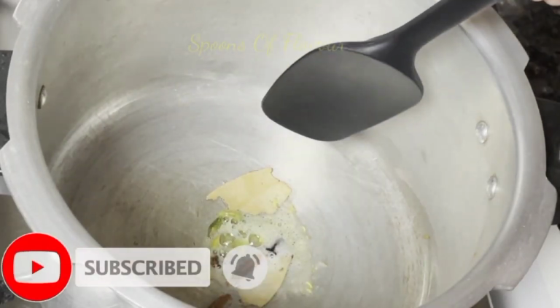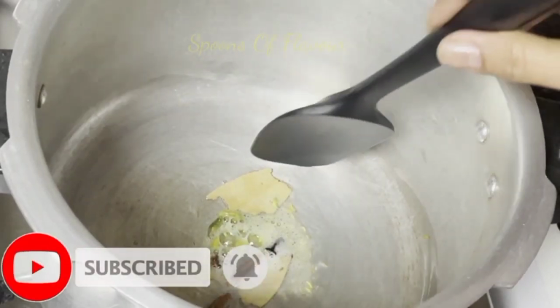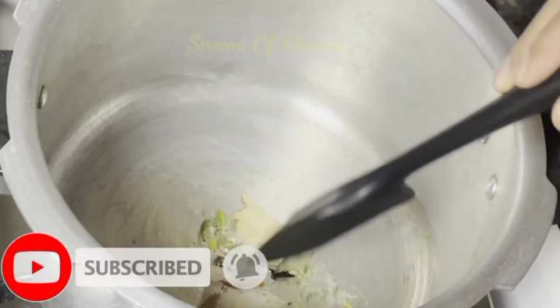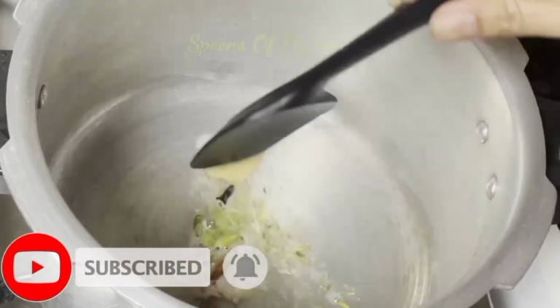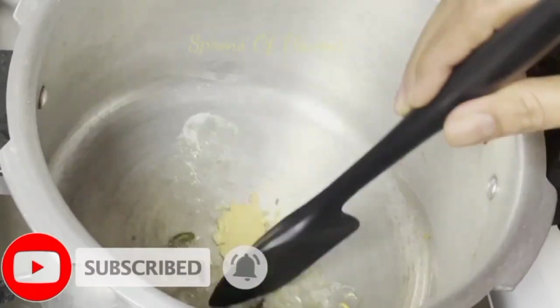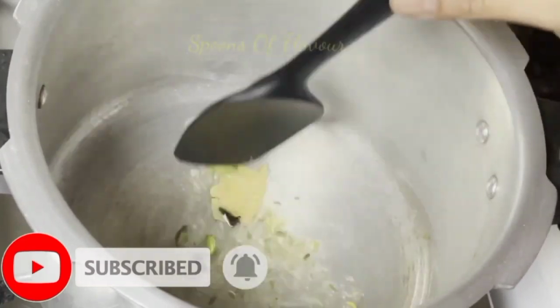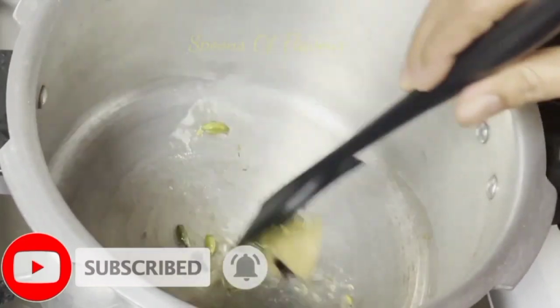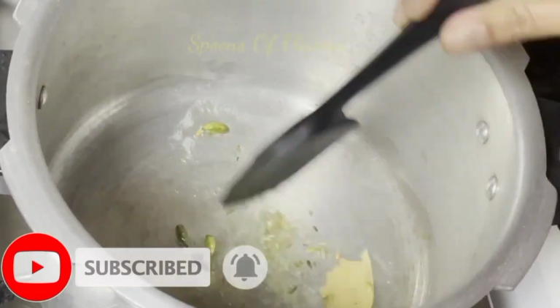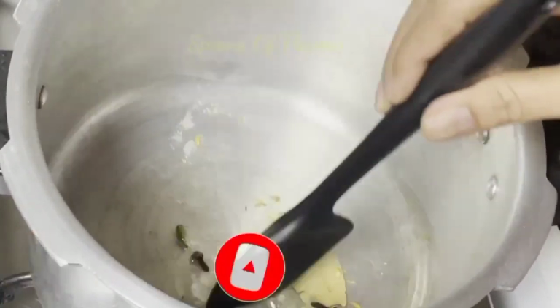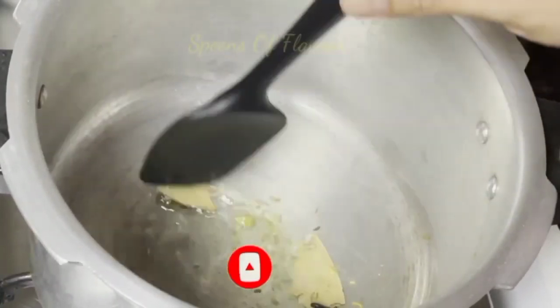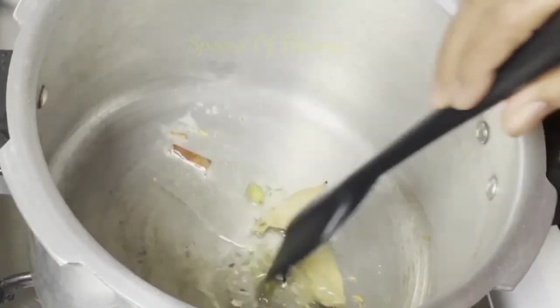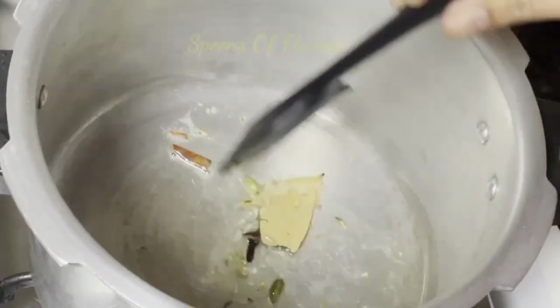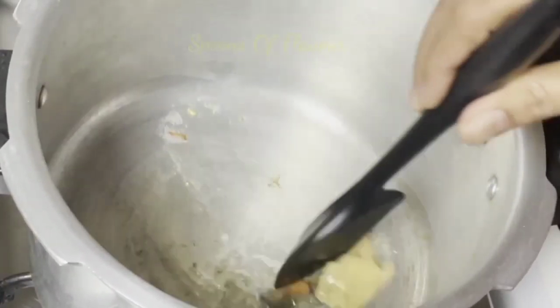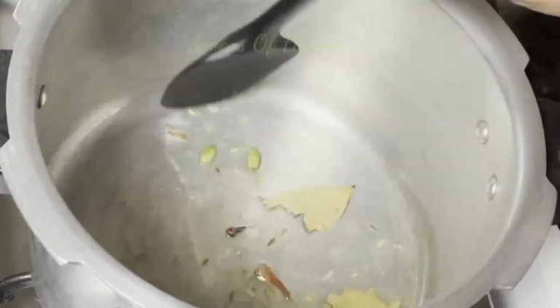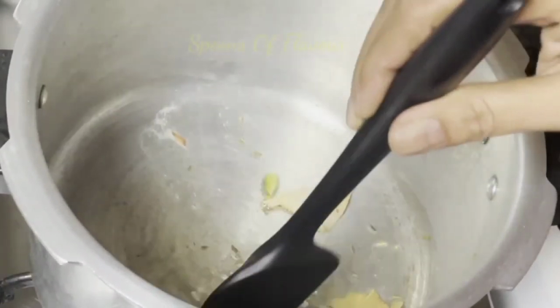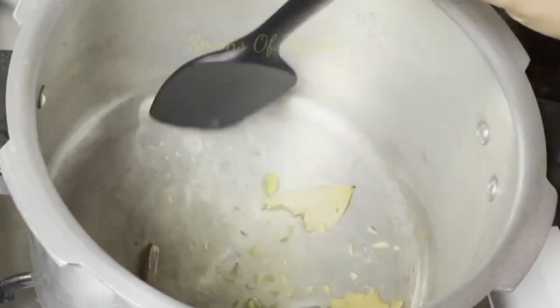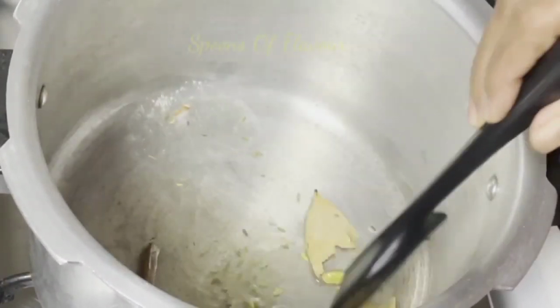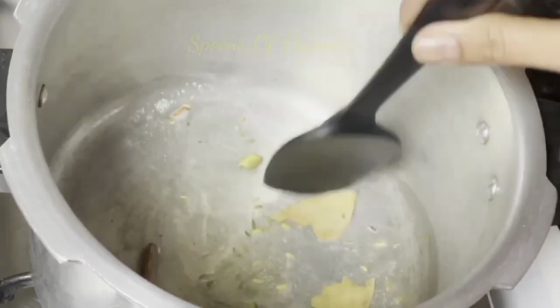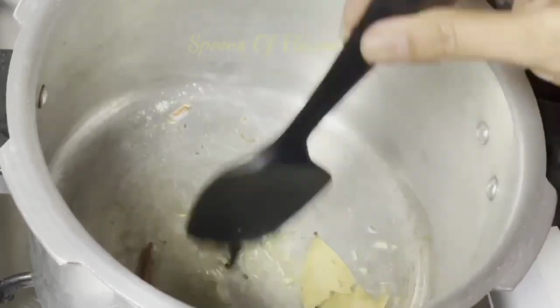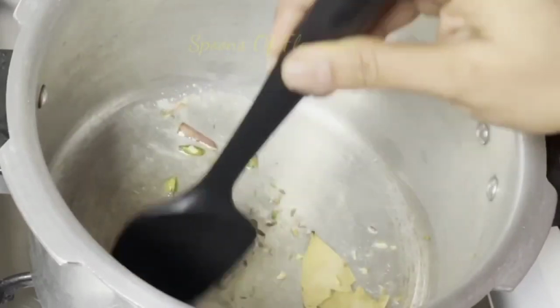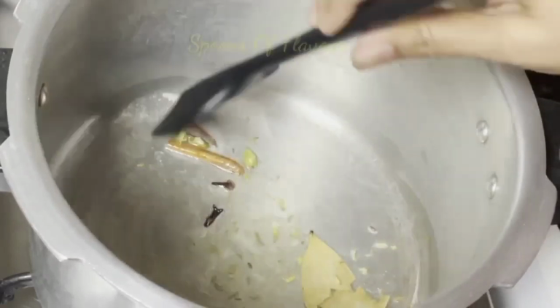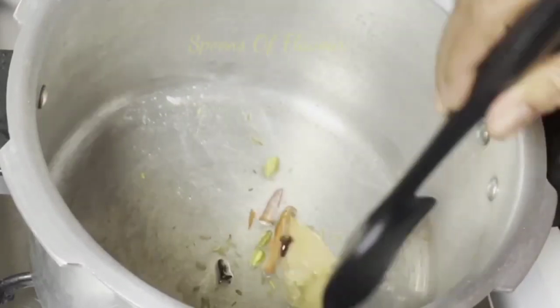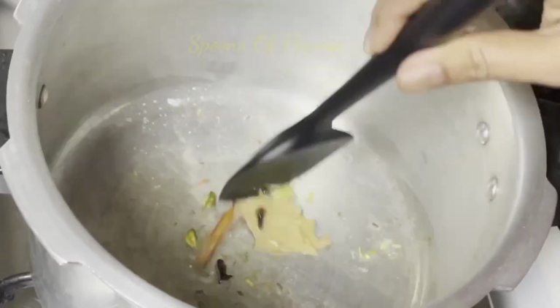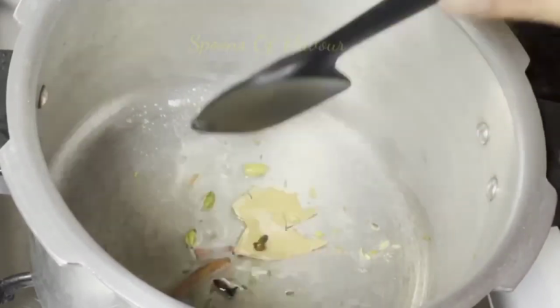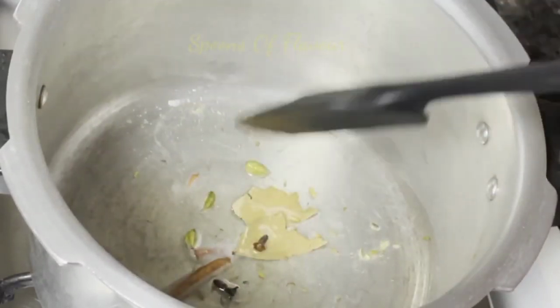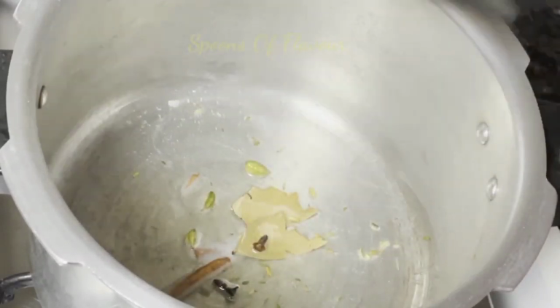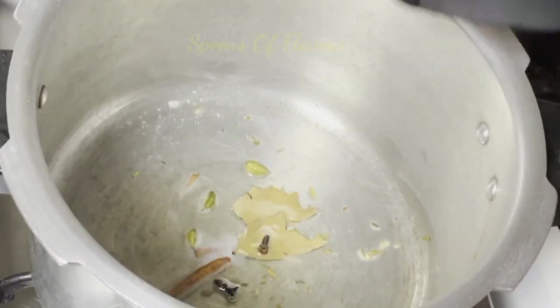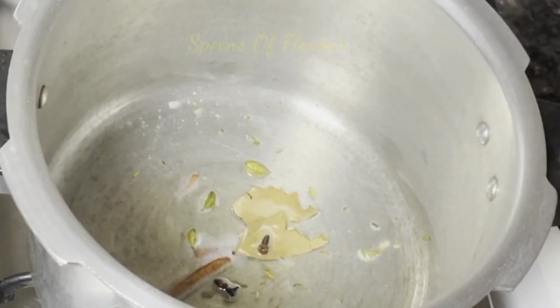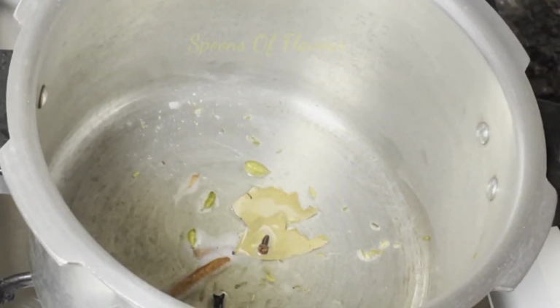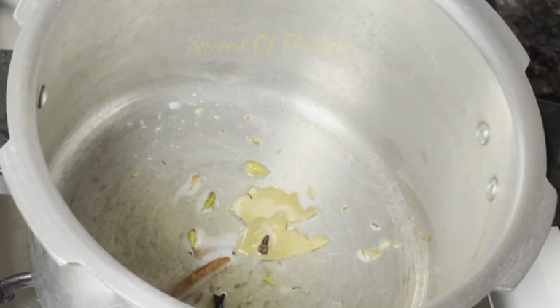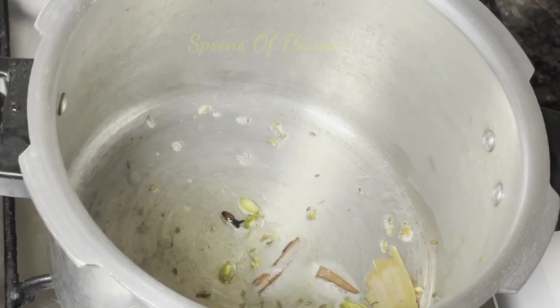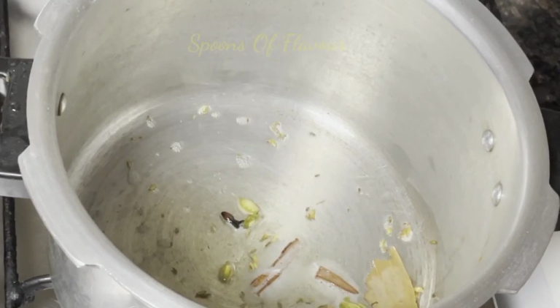I will show you how to cook in the pot. This is the best way to cook in the pot.